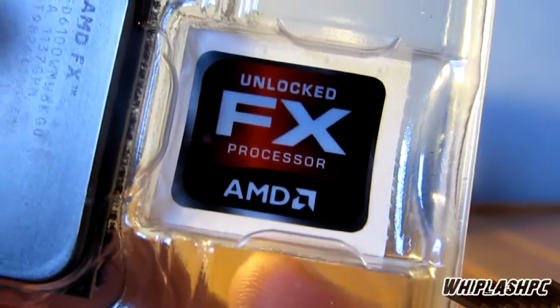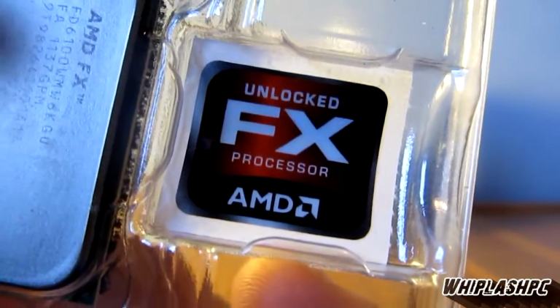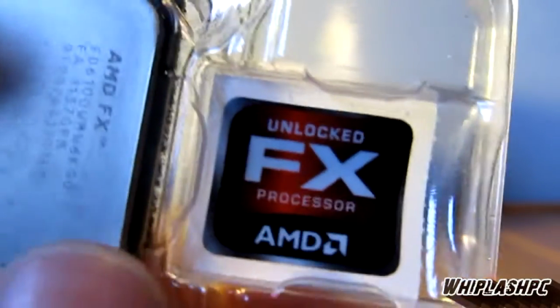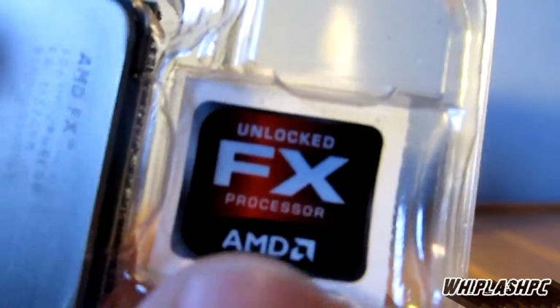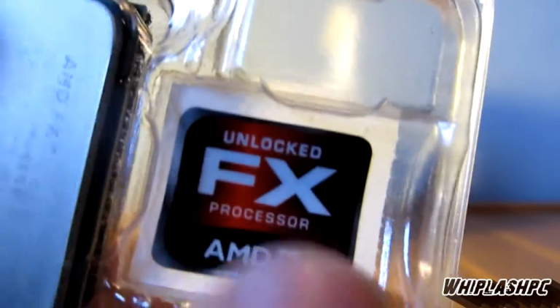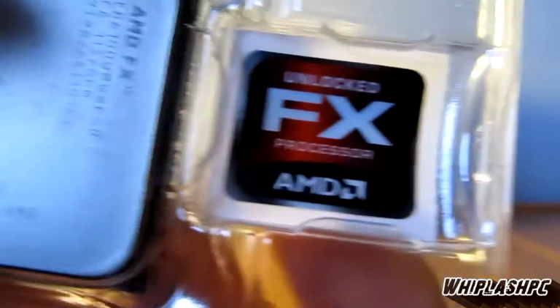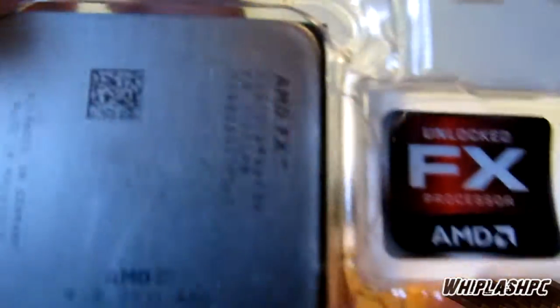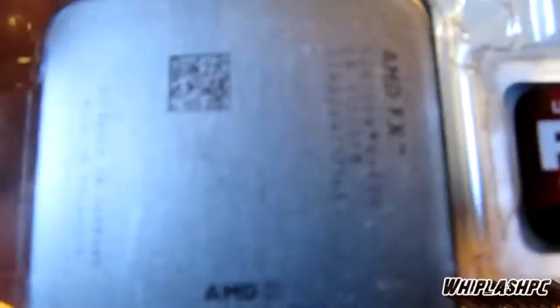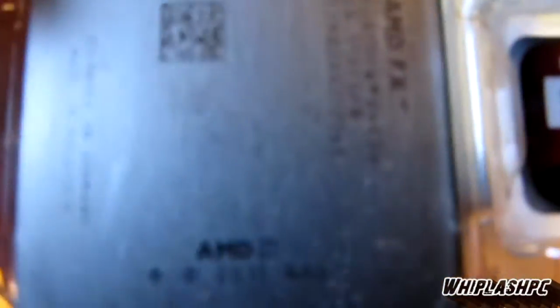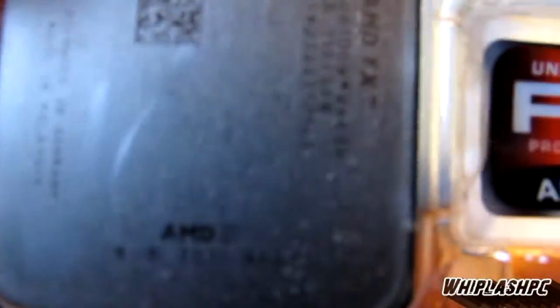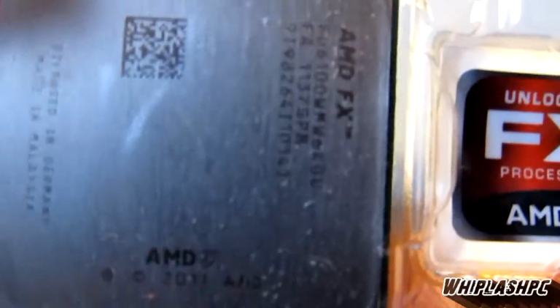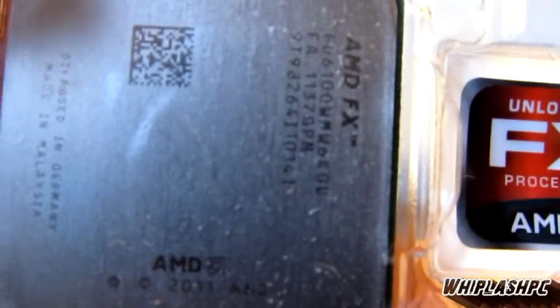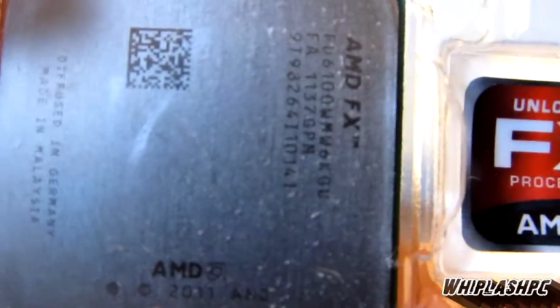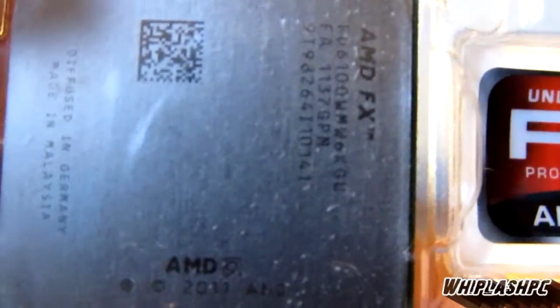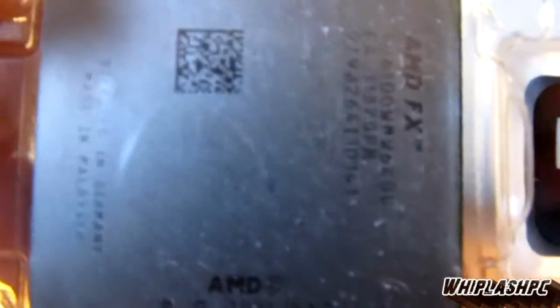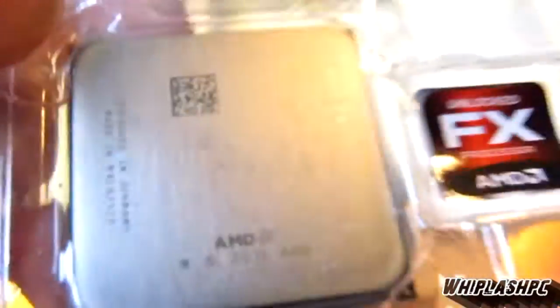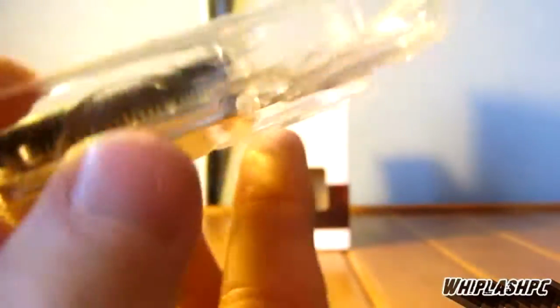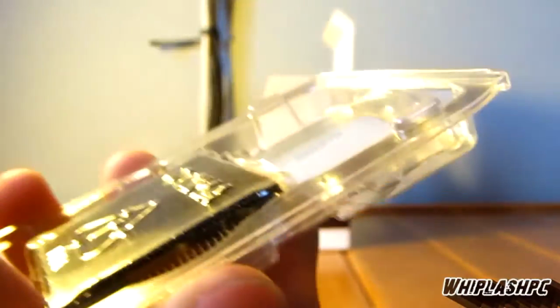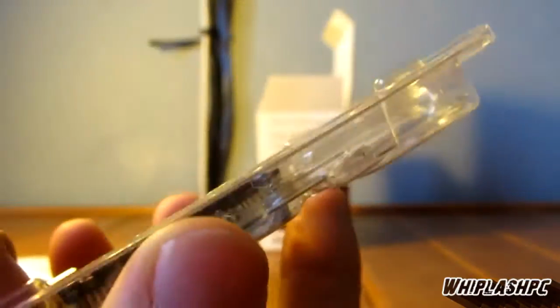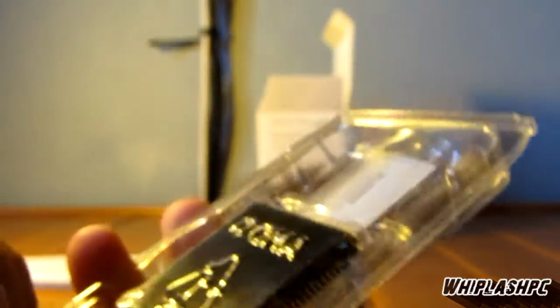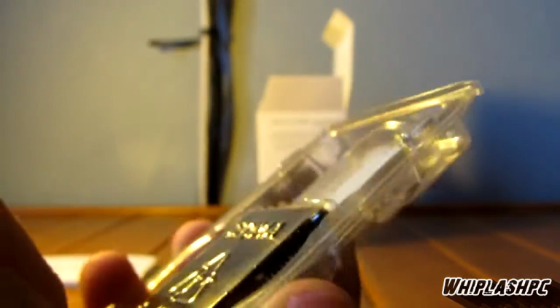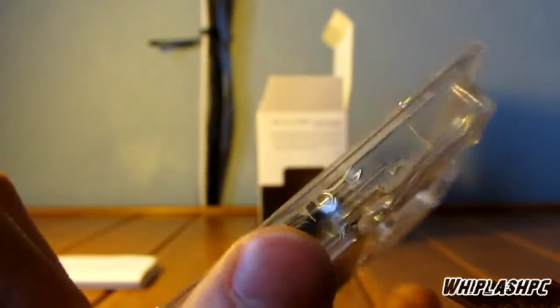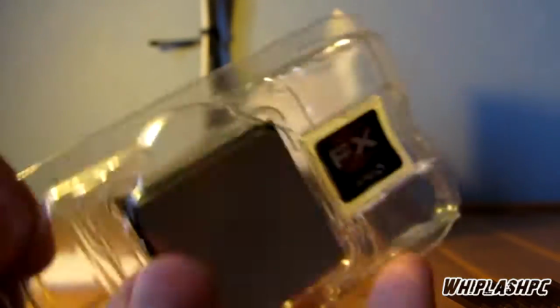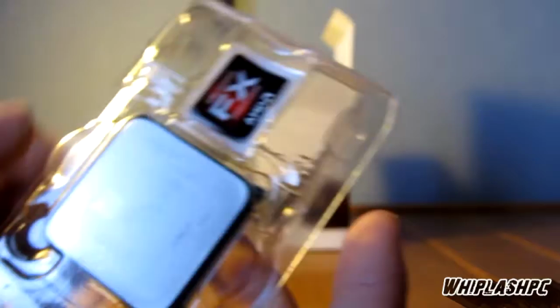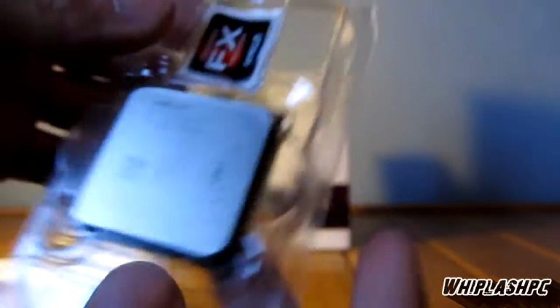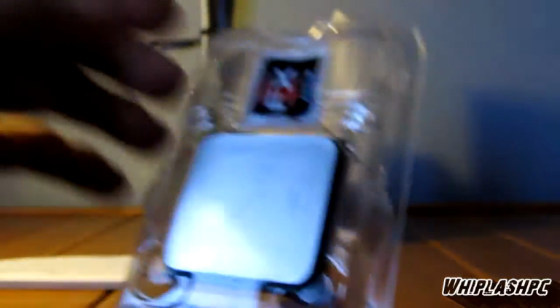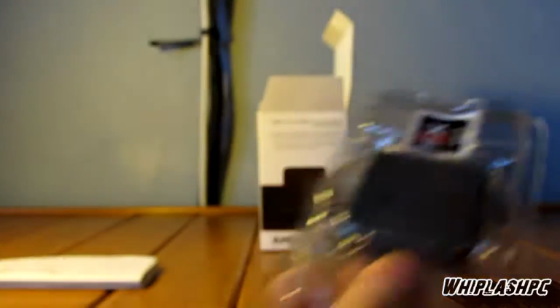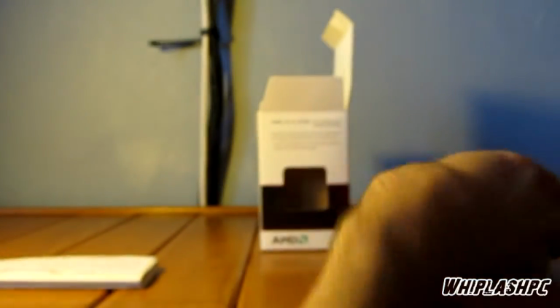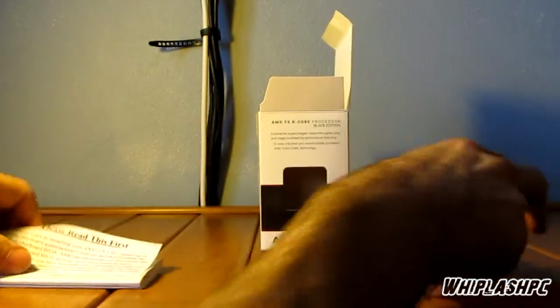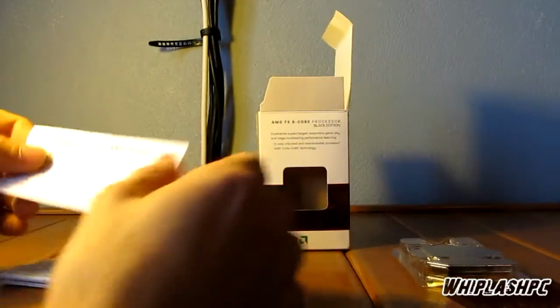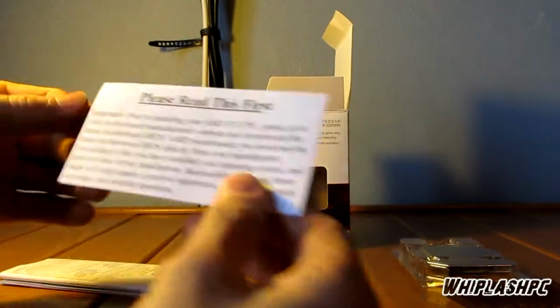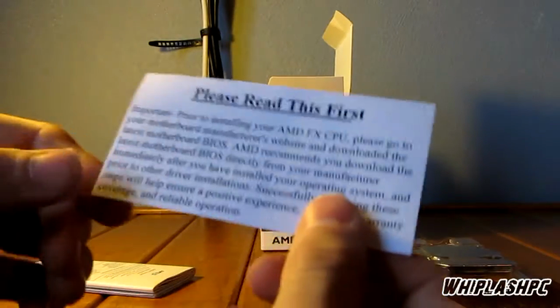FX6 processor here. It says 'Unlocked FX Processor by AMD.' That's the processor itself. It looks pretty sweet. It's actually pretty tiny — it's the same number of pins as the AM3 series. It works on AM3 Plus motherboards.